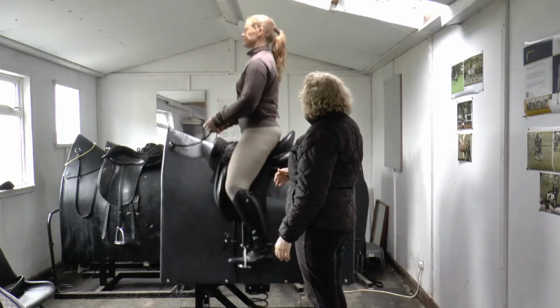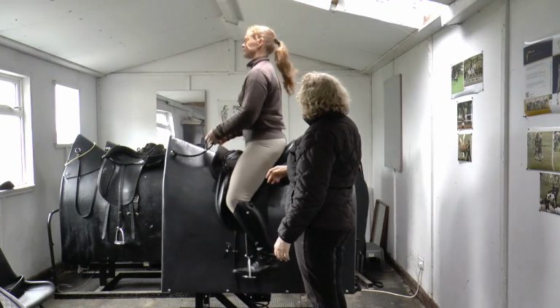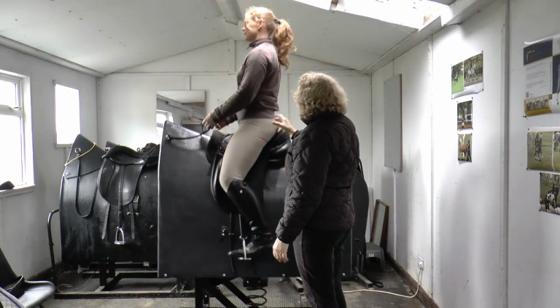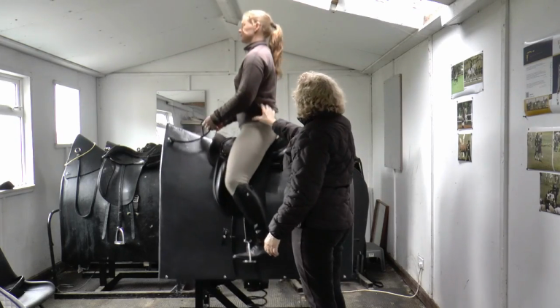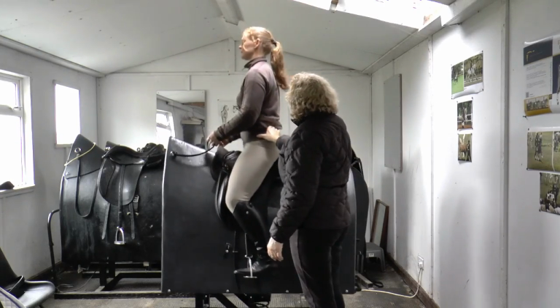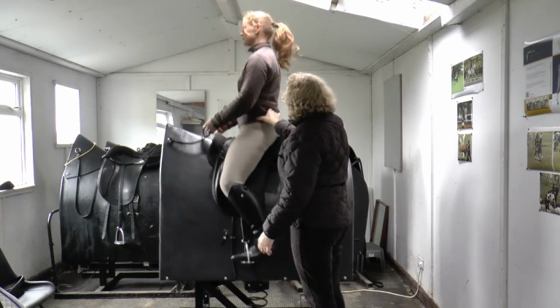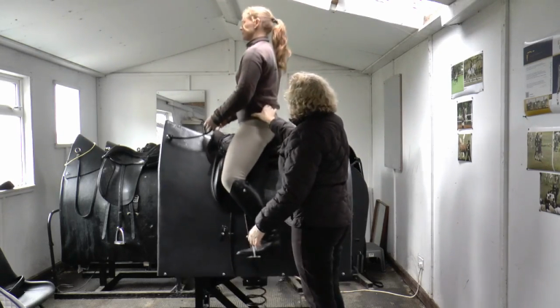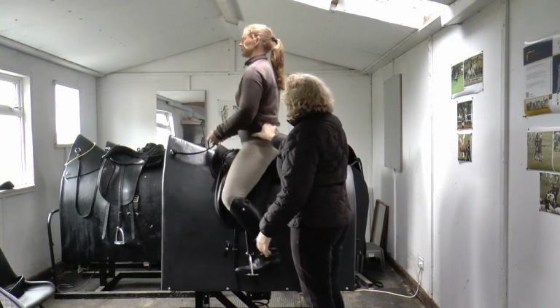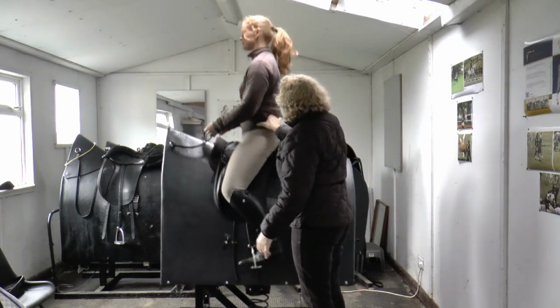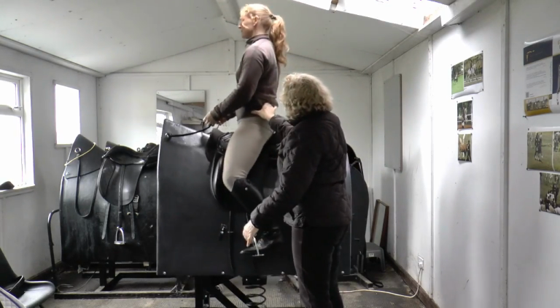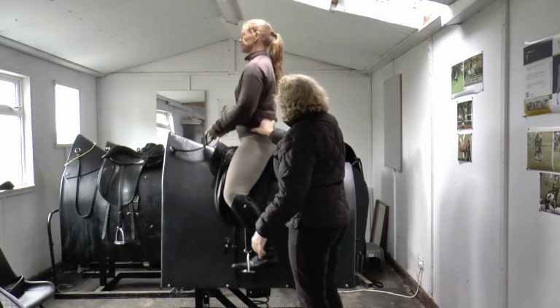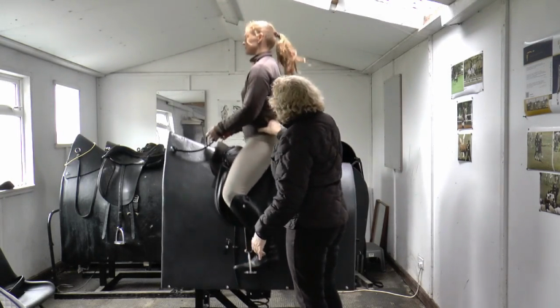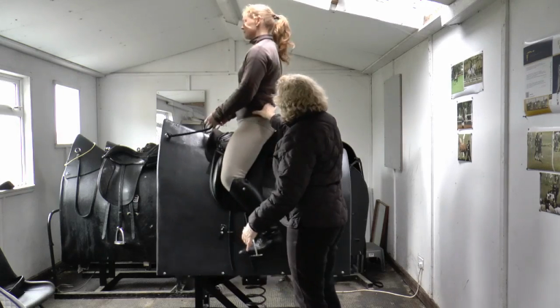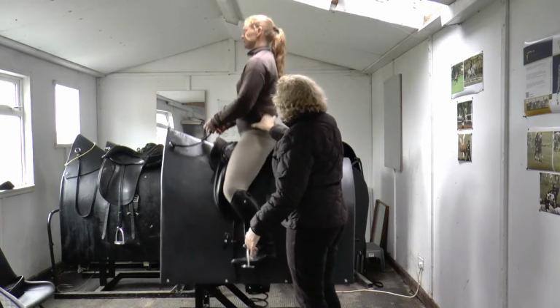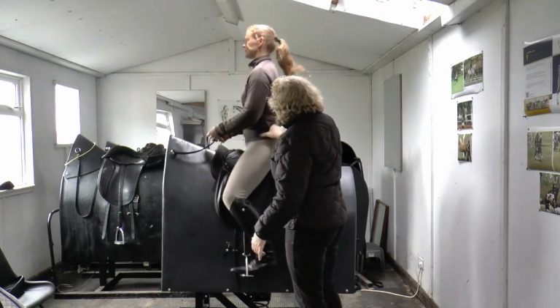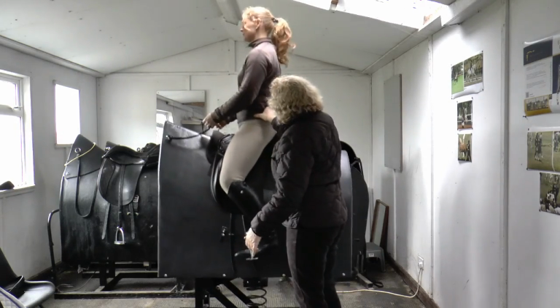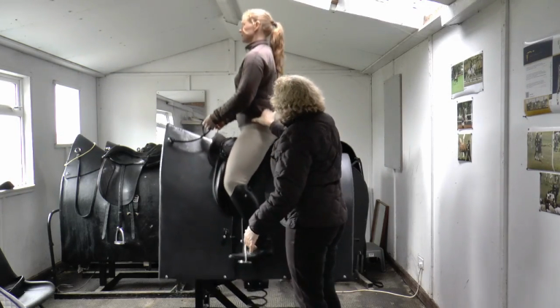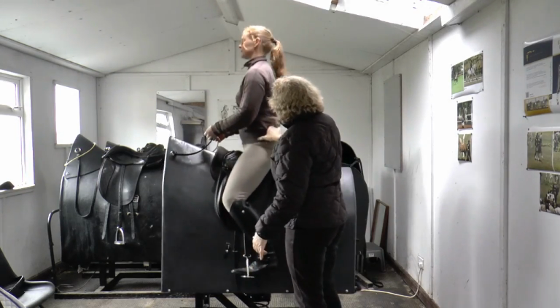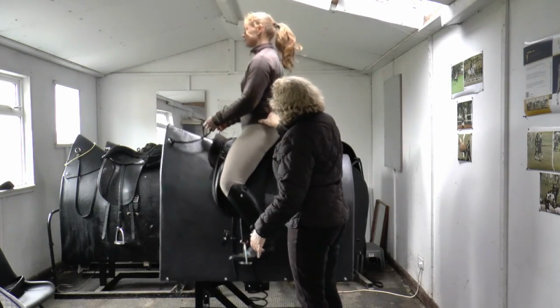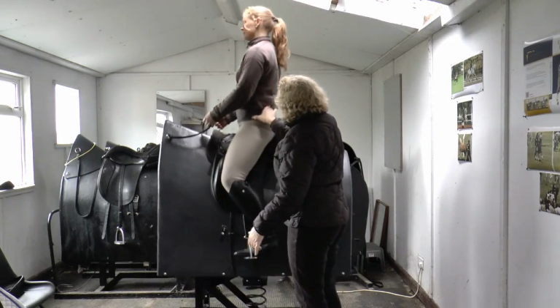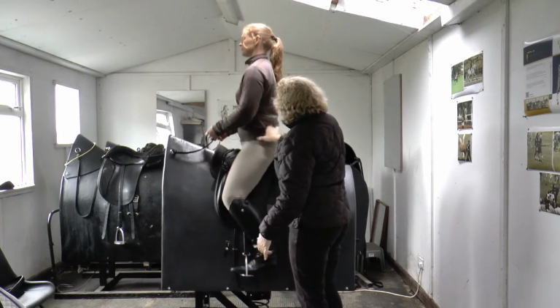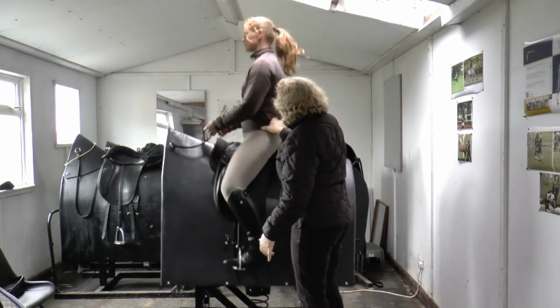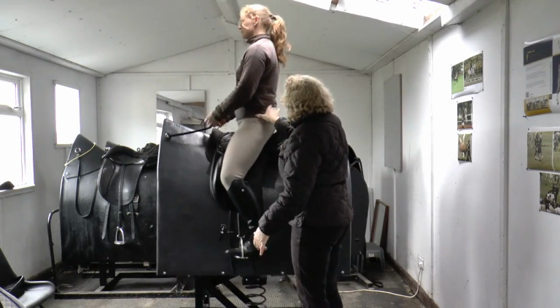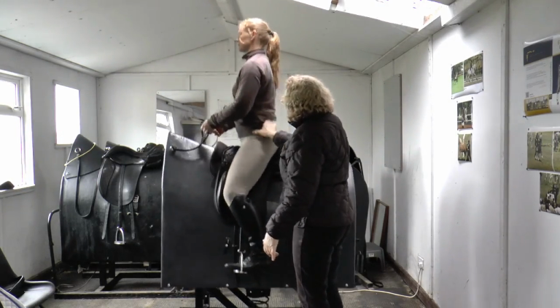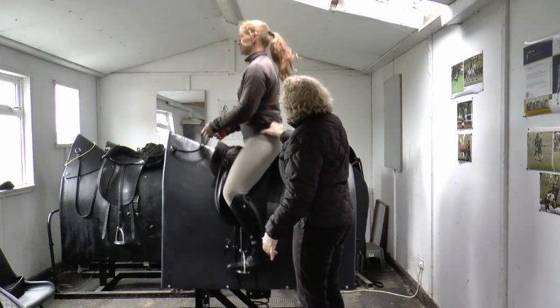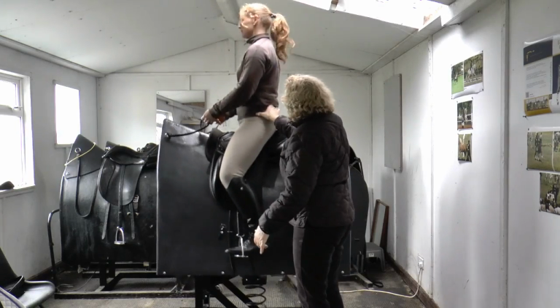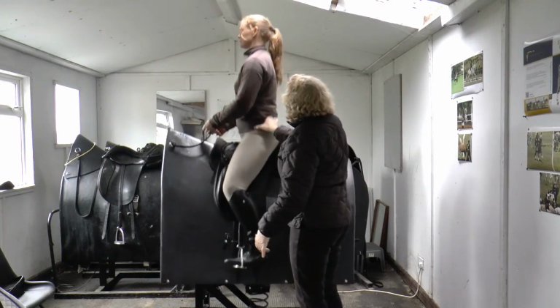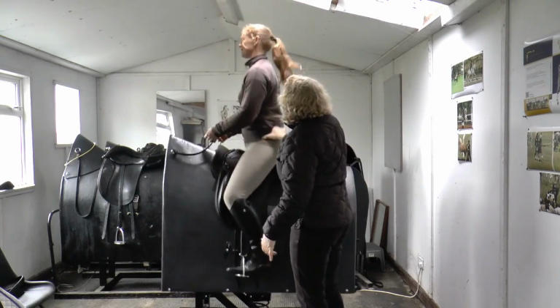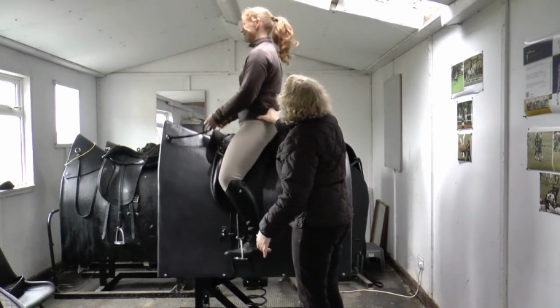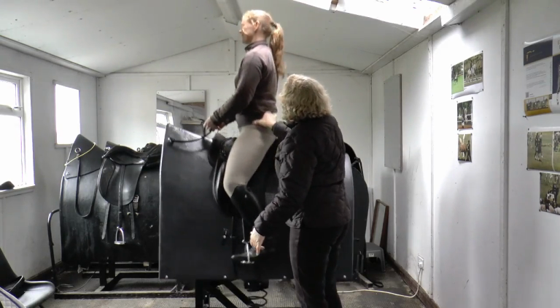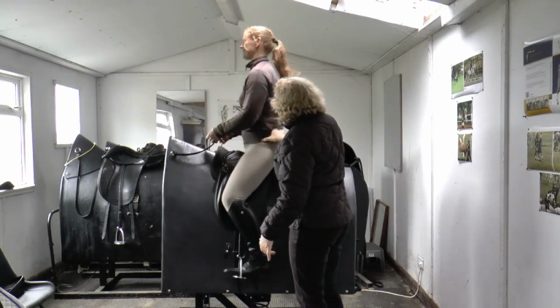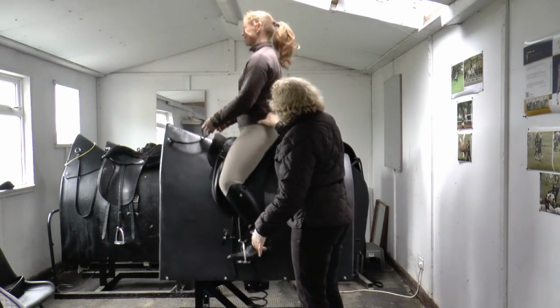Now if you want to go to canter — although this isn't actually in the canter mode — so it's a backward circle of the pelvis. Quite a nice transition there from sitting trot to canter.